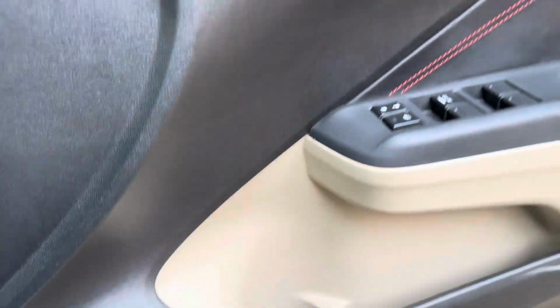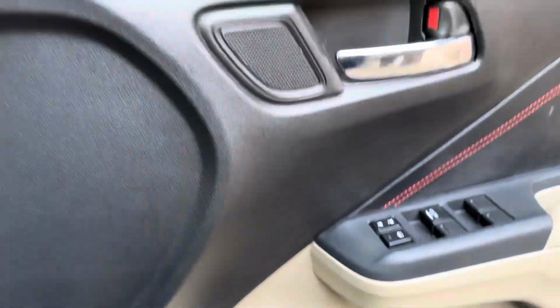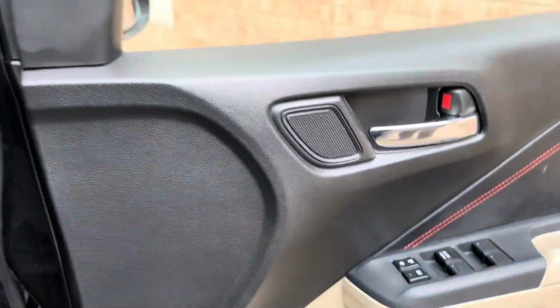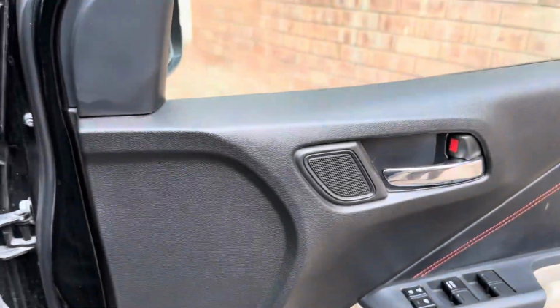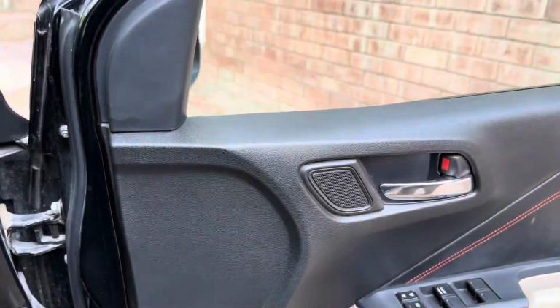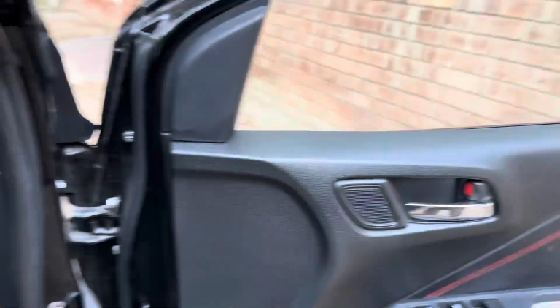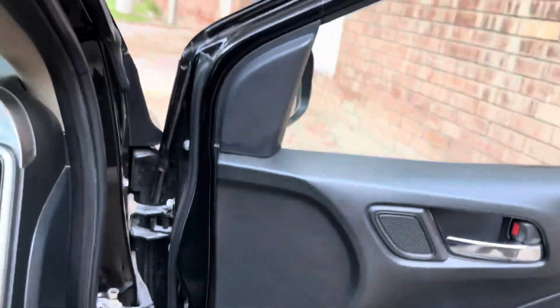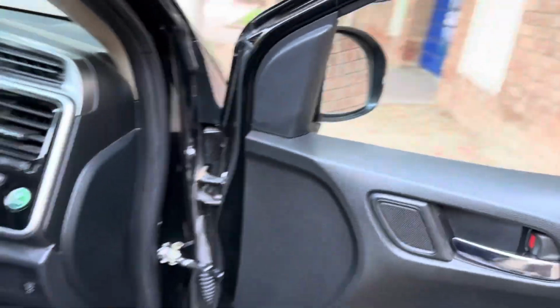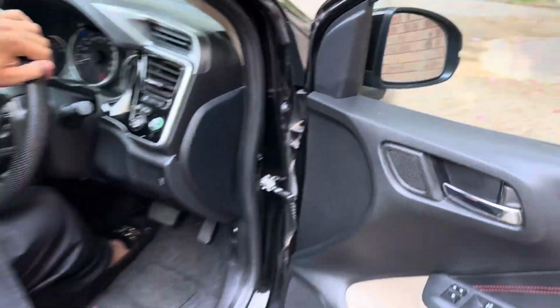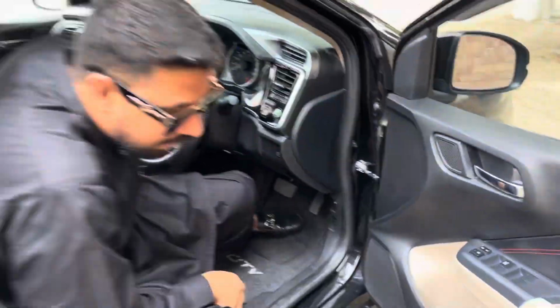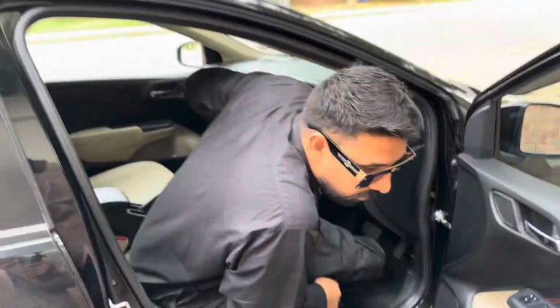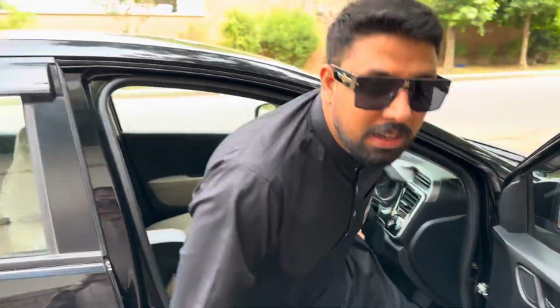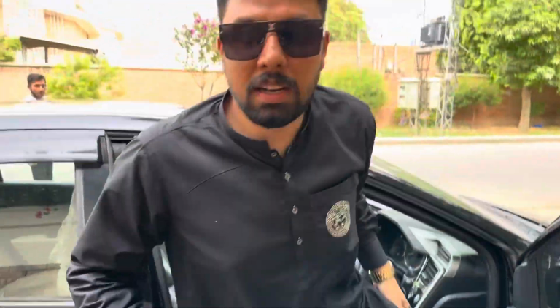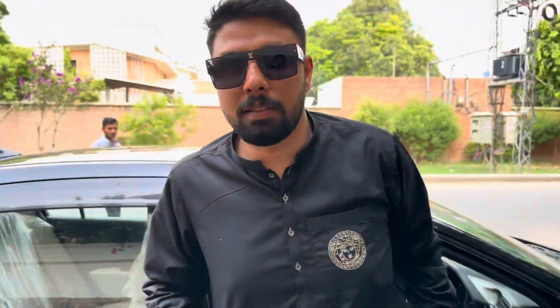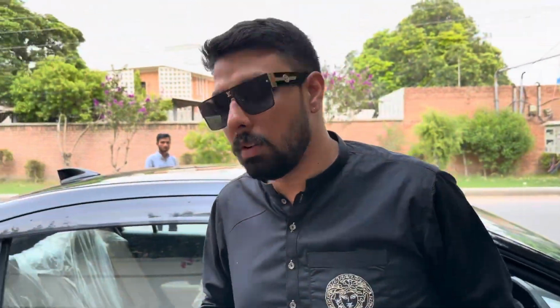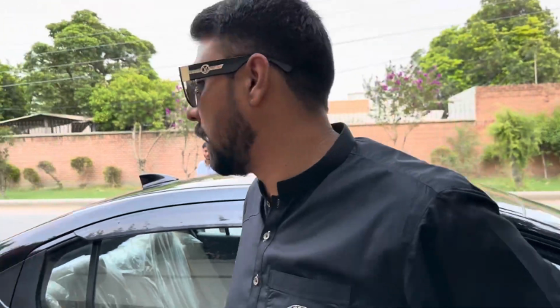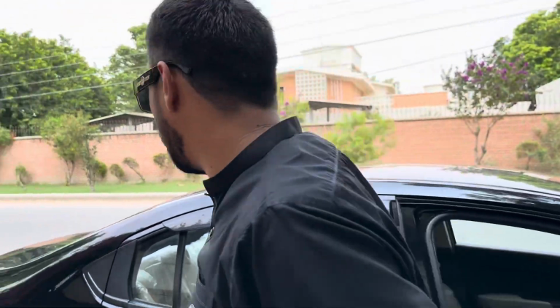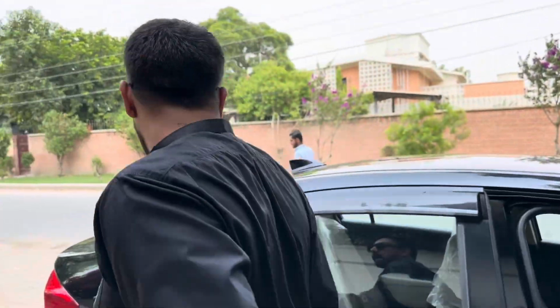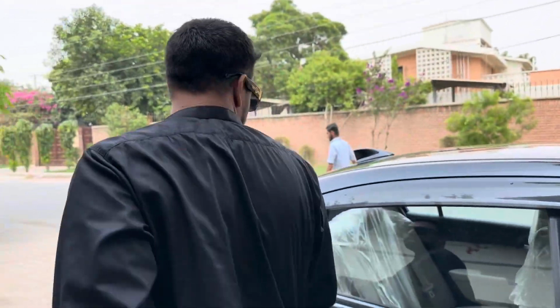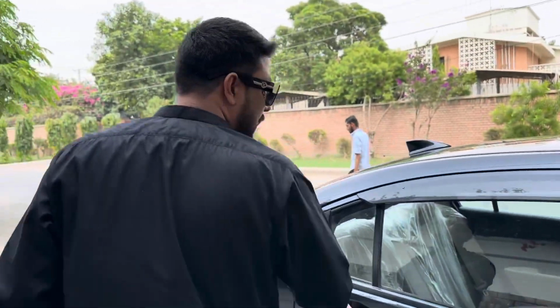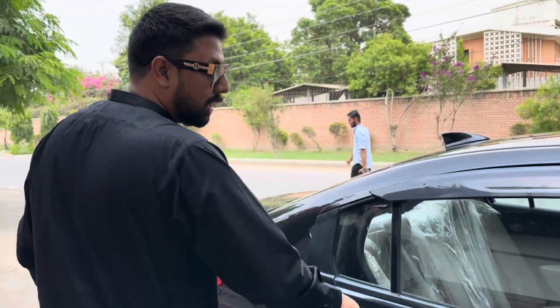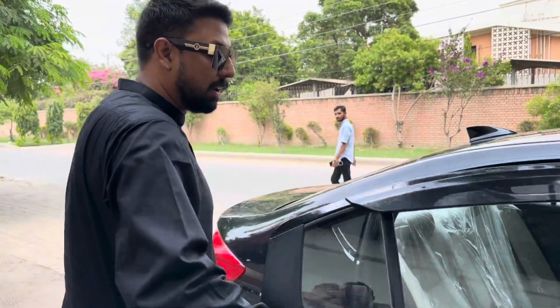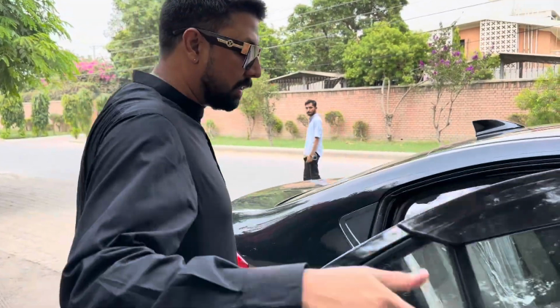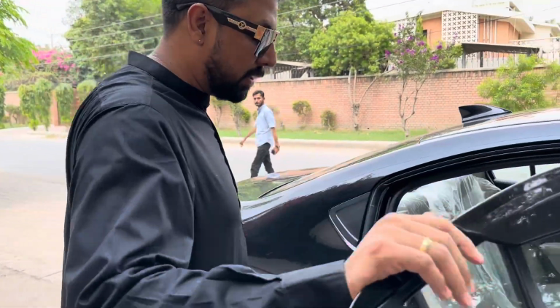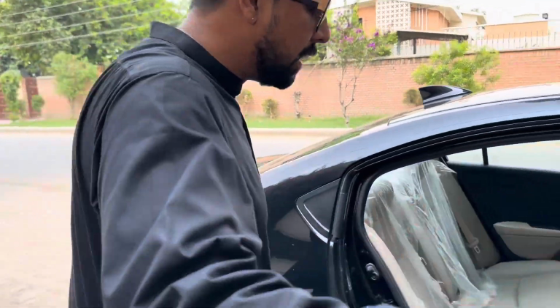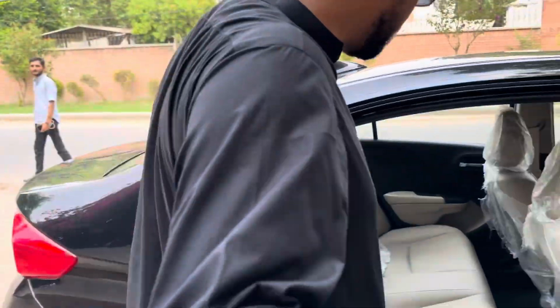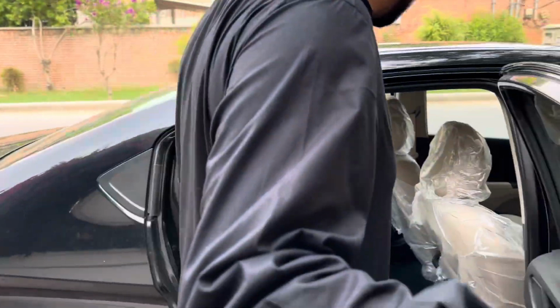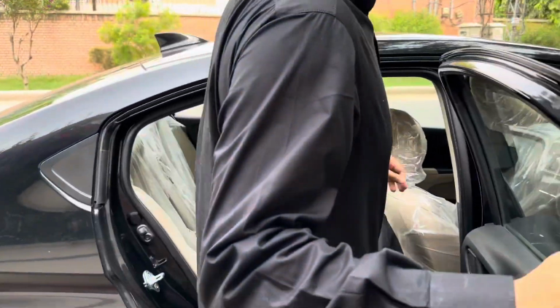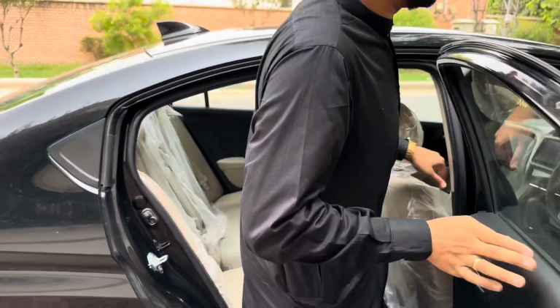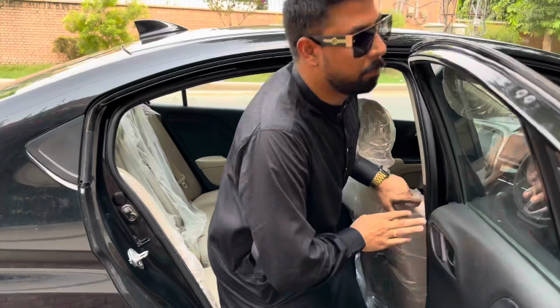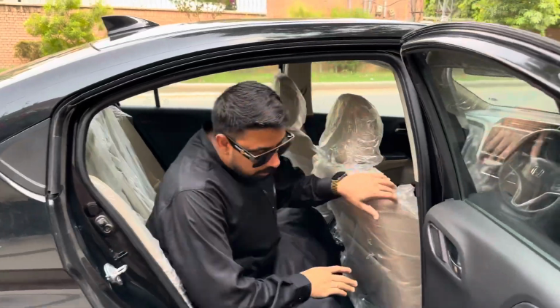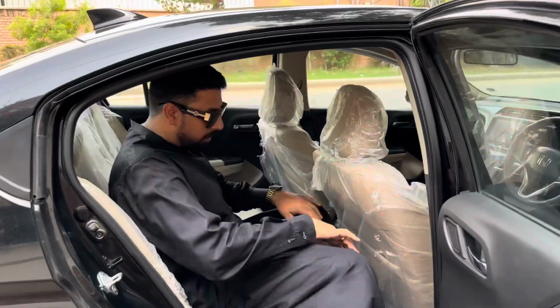Let's go to the back of the car. This car is a simple car. This is a Pakistani car. This is a Japanese car. This car has a personal capacity.